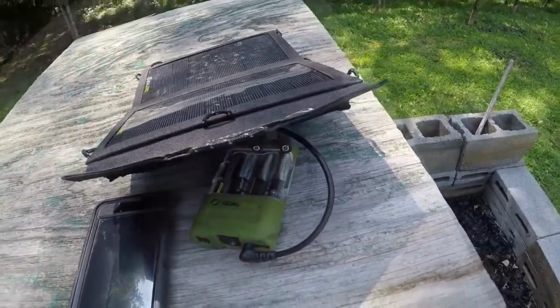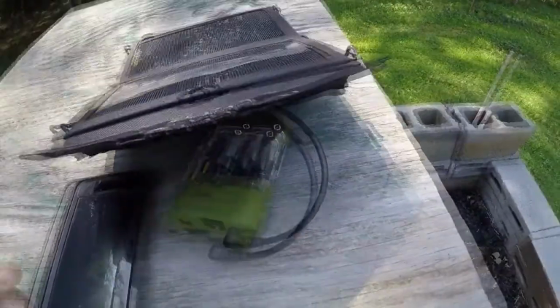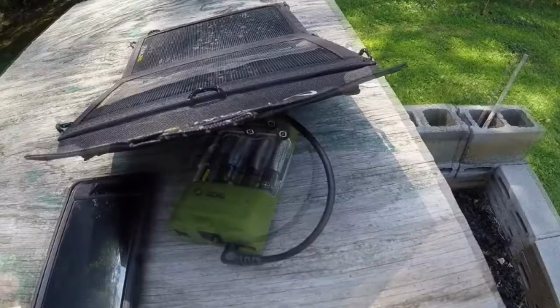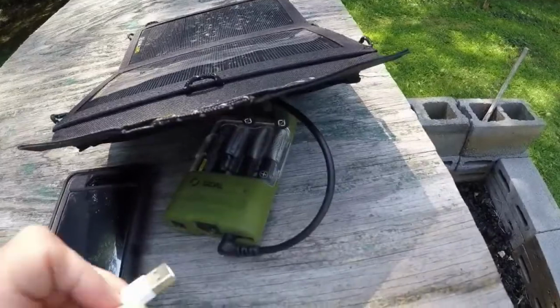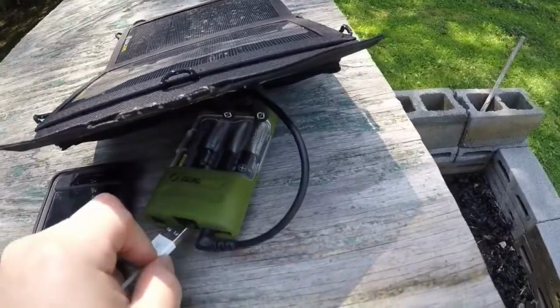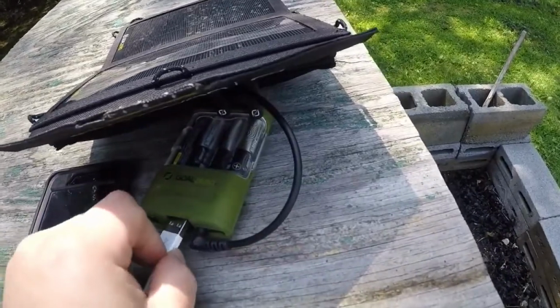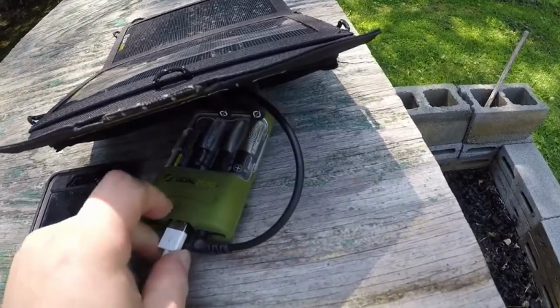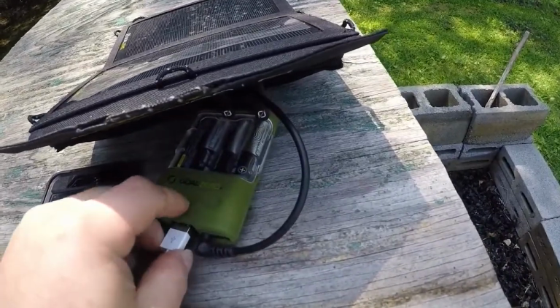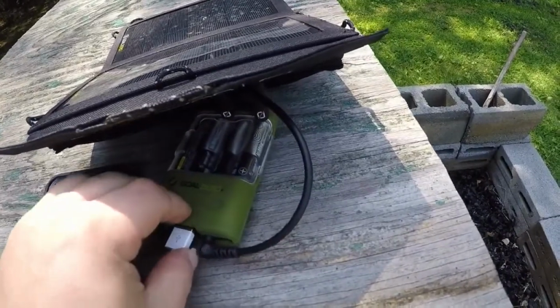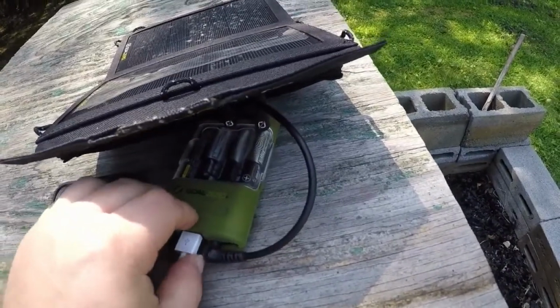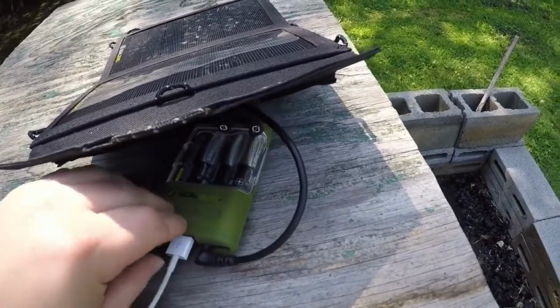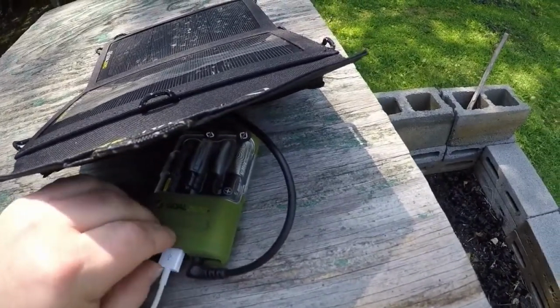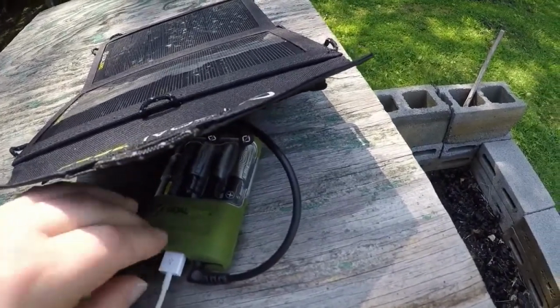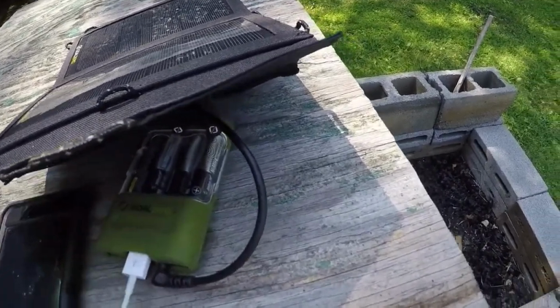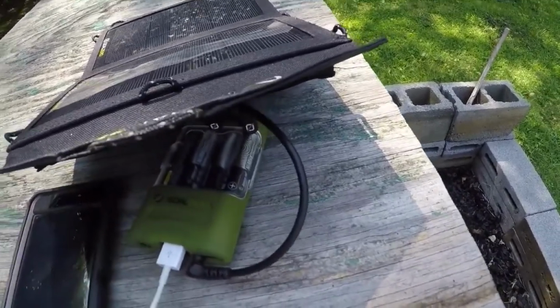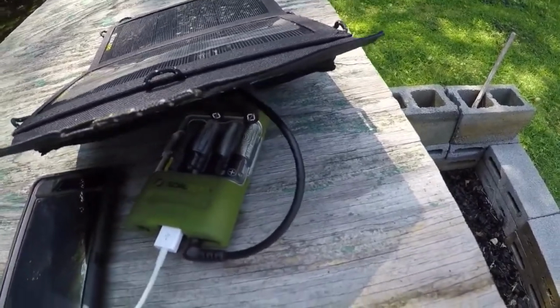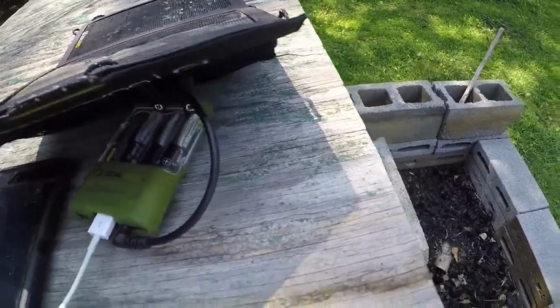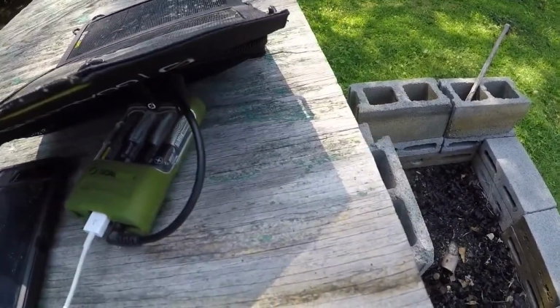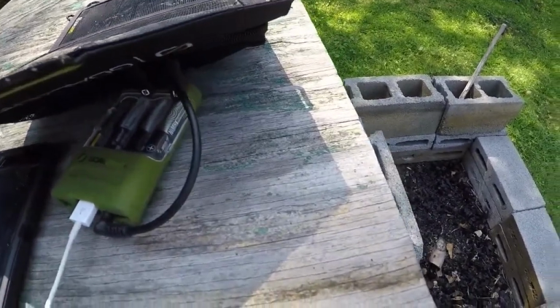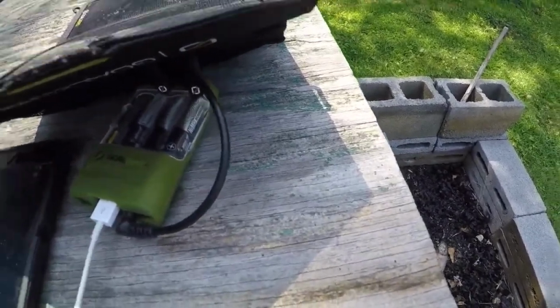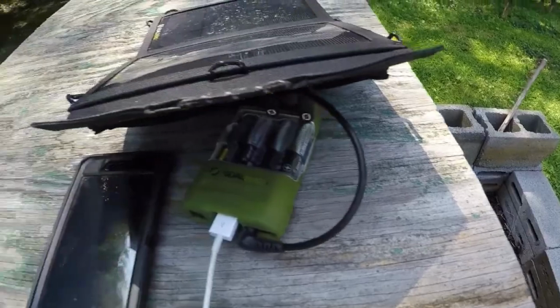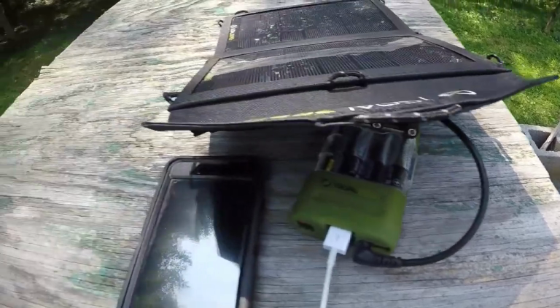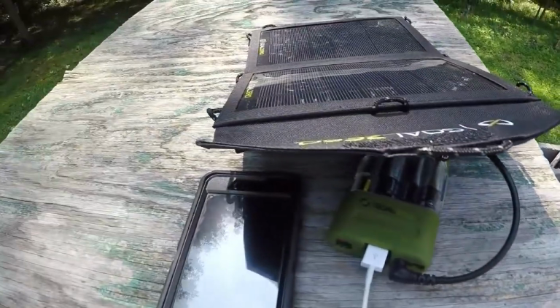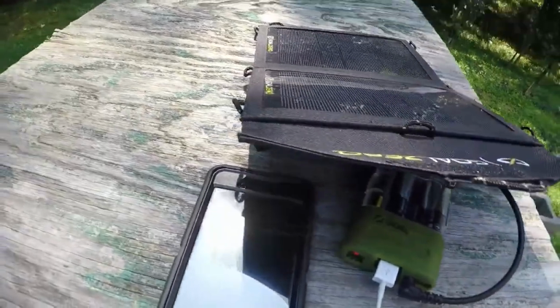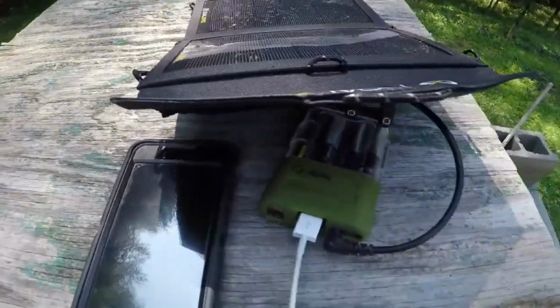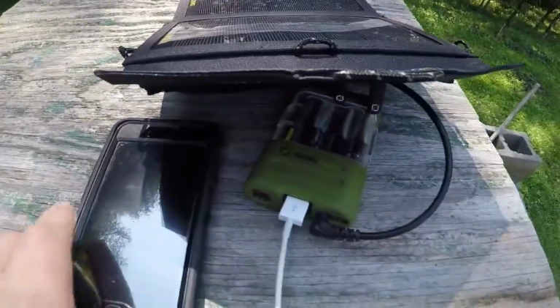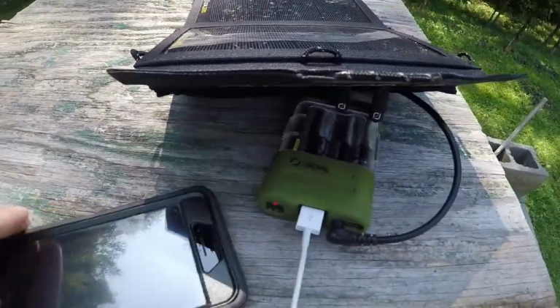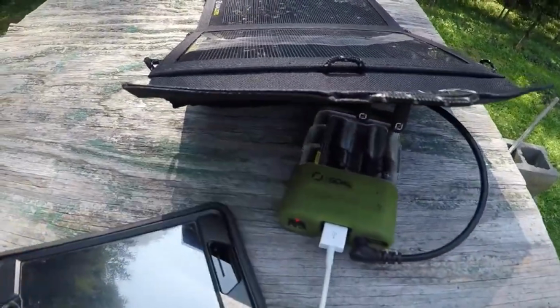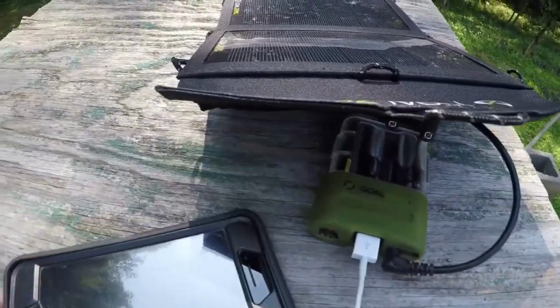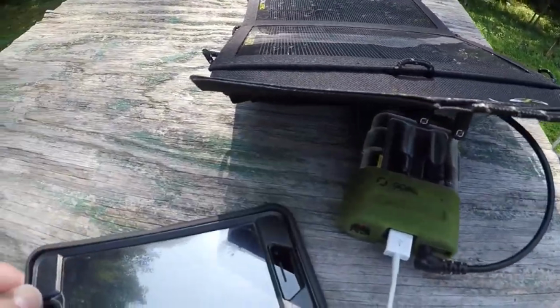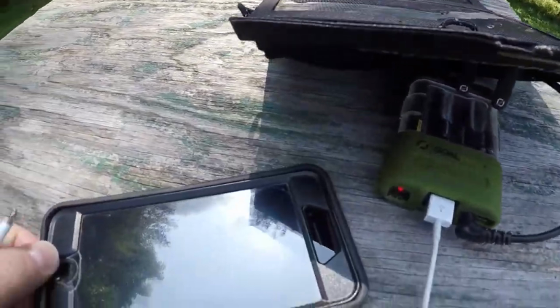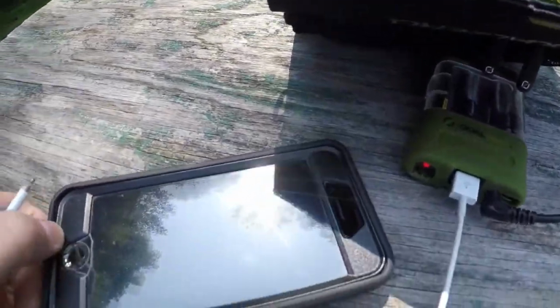Anyway, let's give it a shot here guys. I haven't tried charging my new phone with it, so it might be a little bit different. We'll see how it works. Let's get this thing plugged in.